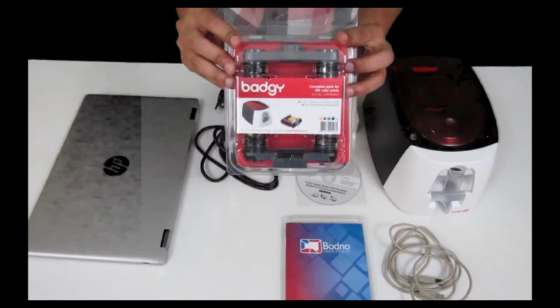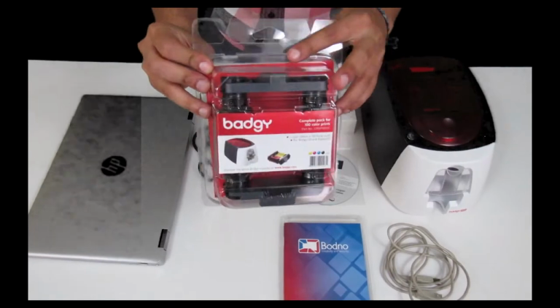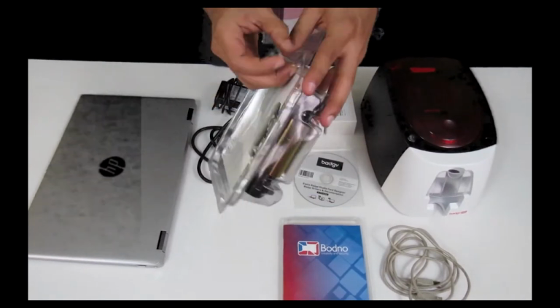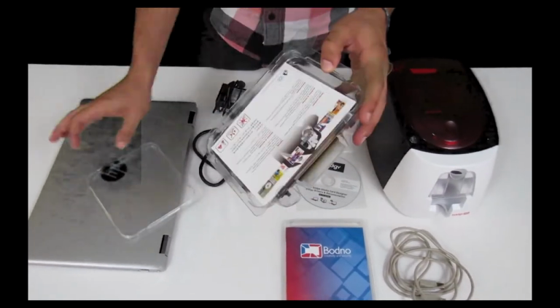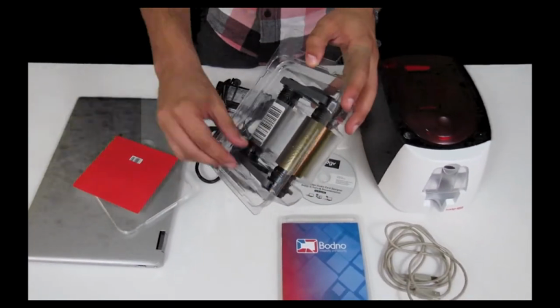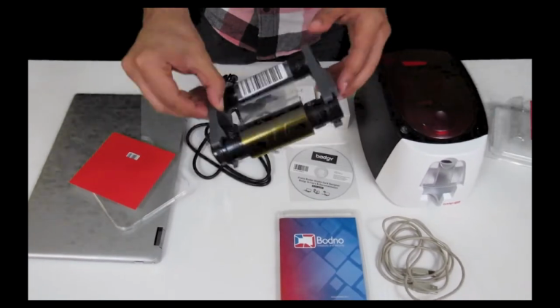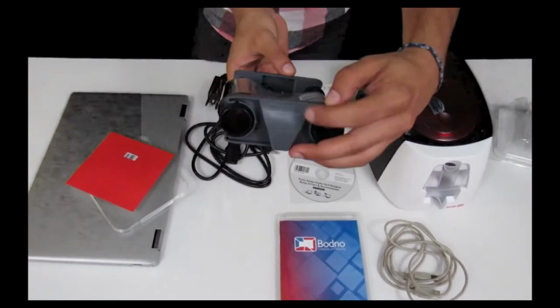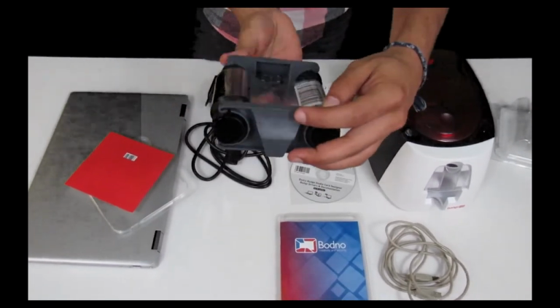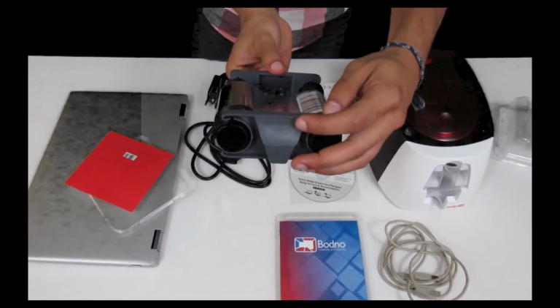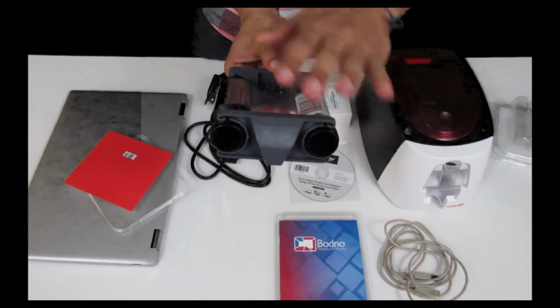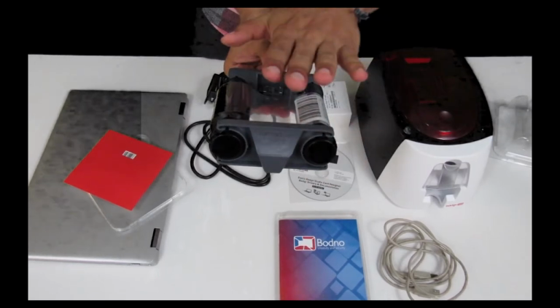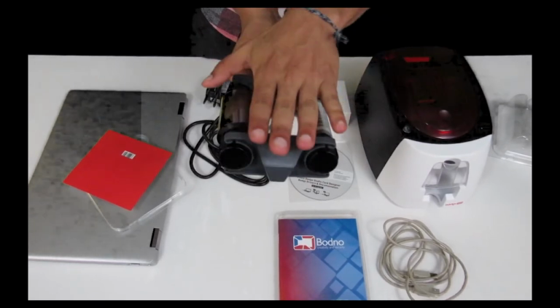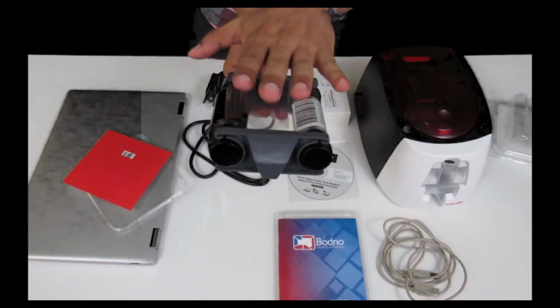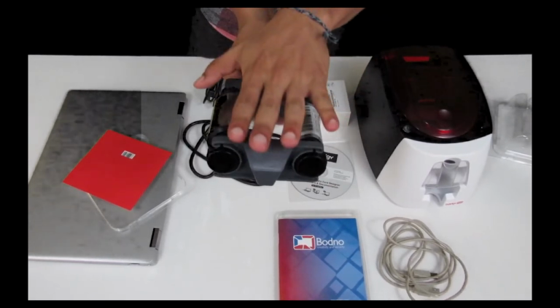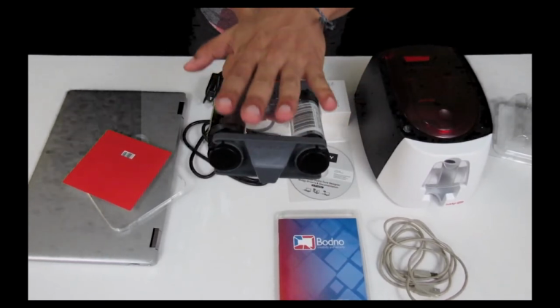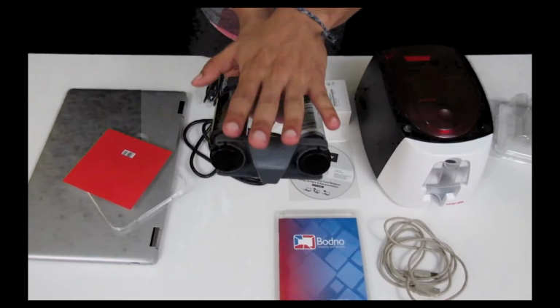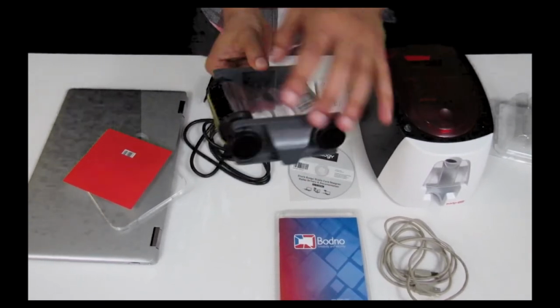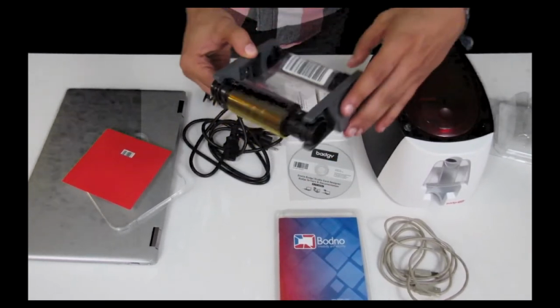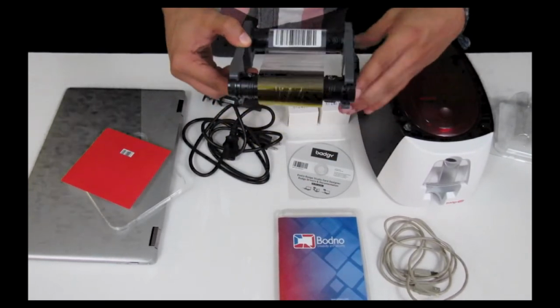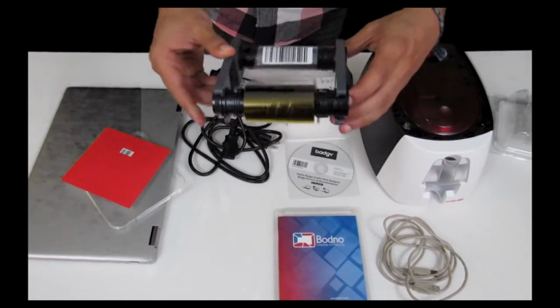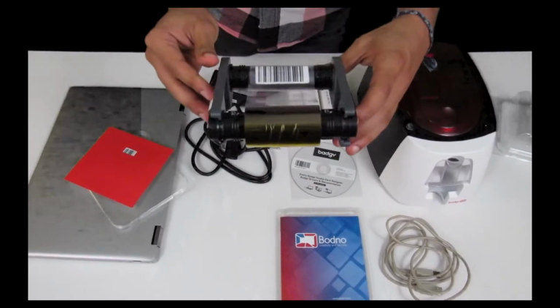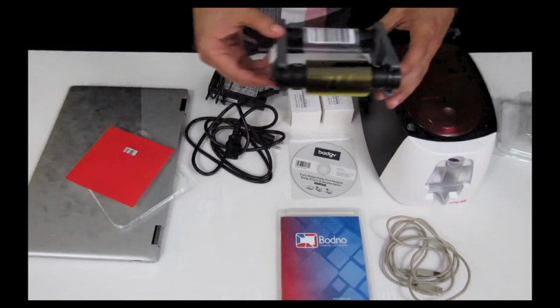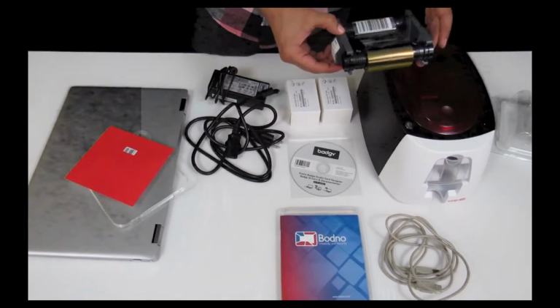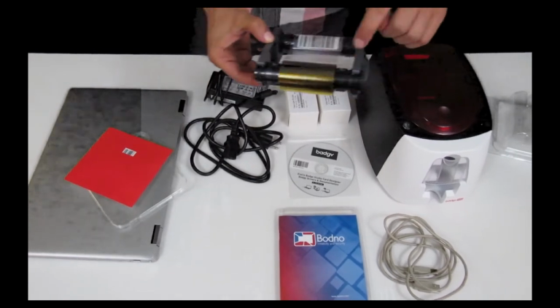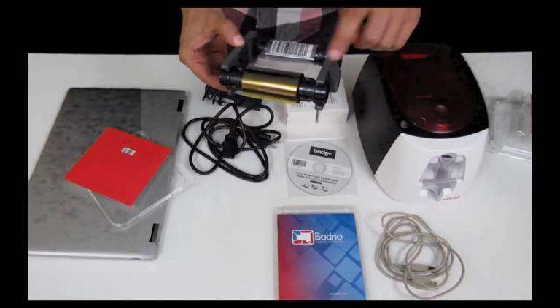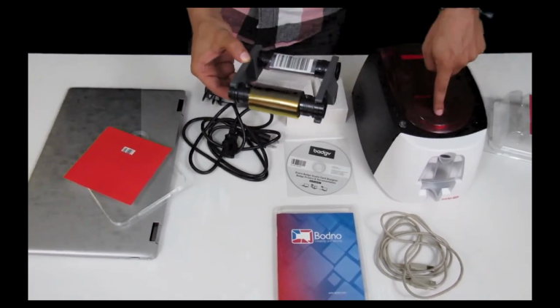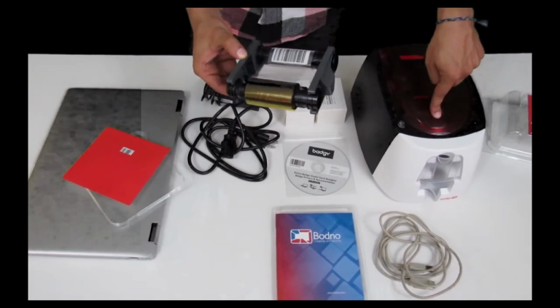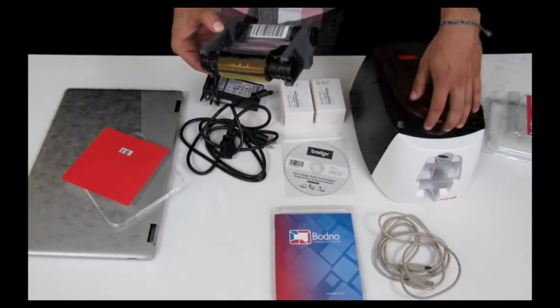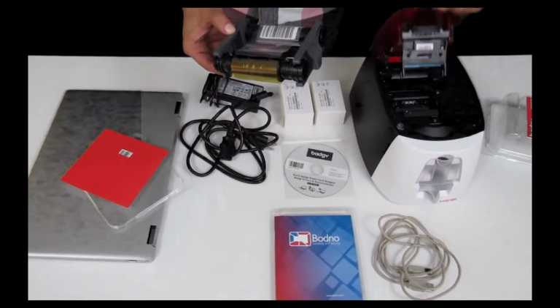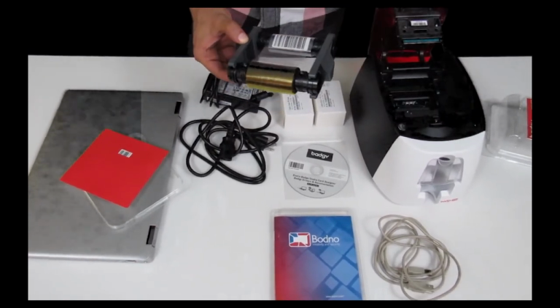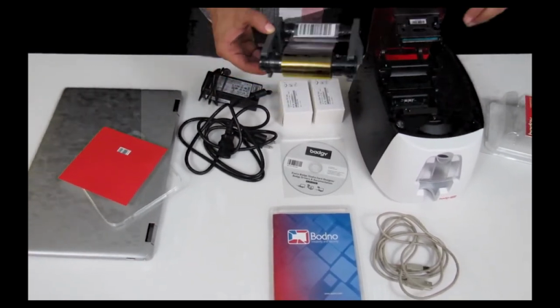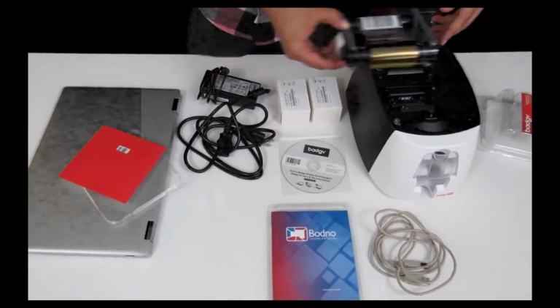In order to install the ribbon, look at where it says 'this side up.' If those words are right-side up, it's faced correctly. You then put the side with more ribbon facing the front of the printer, which in this video is facing you.